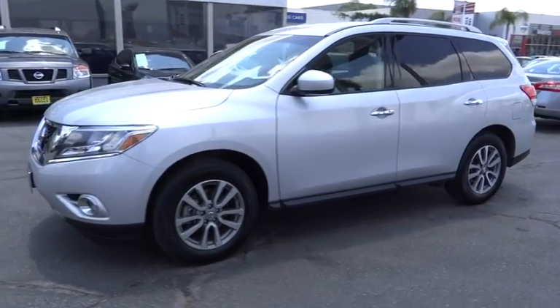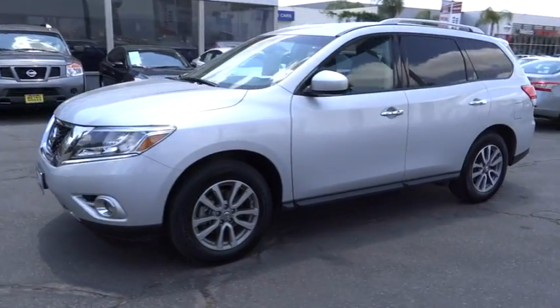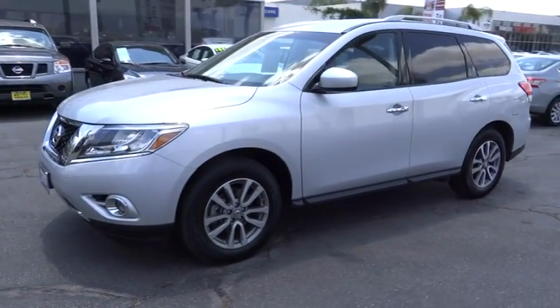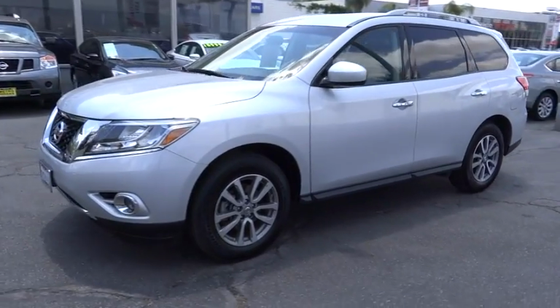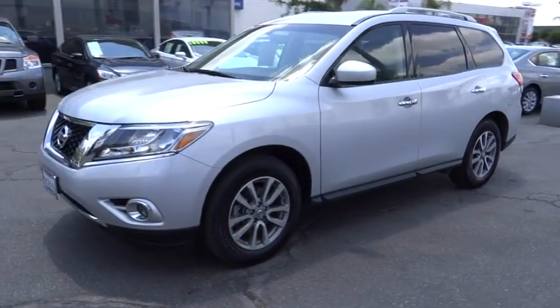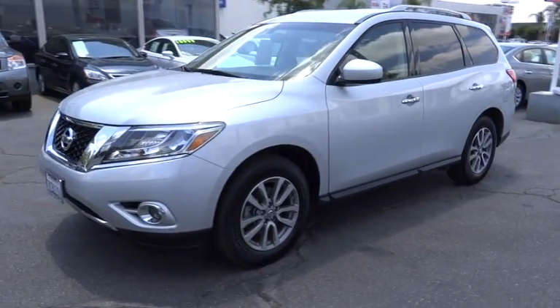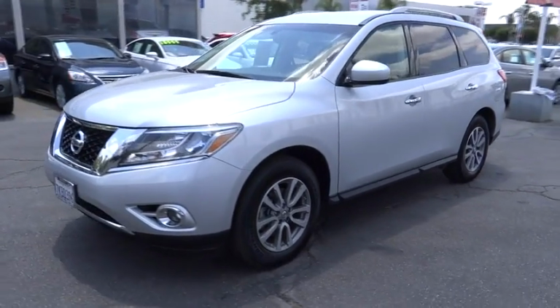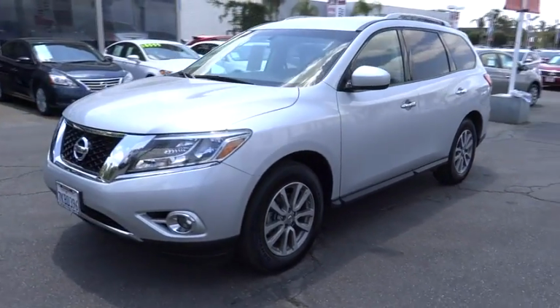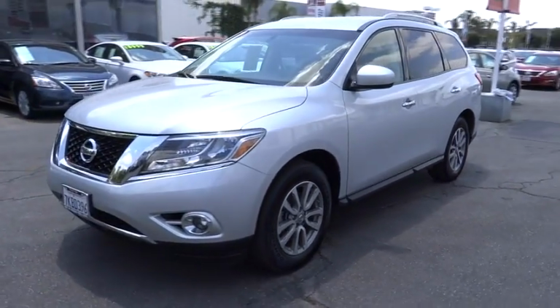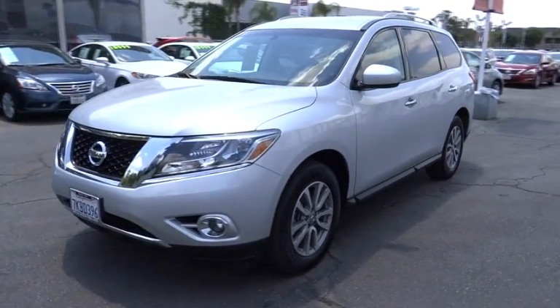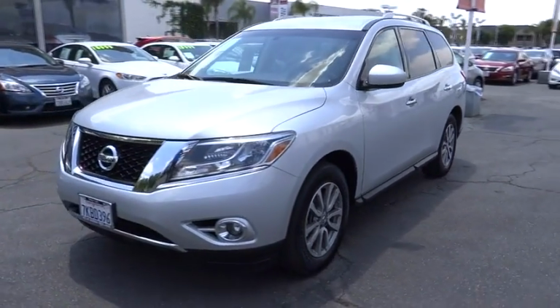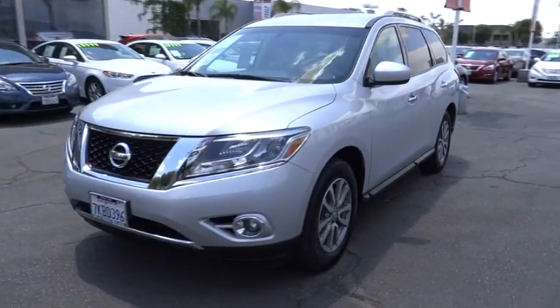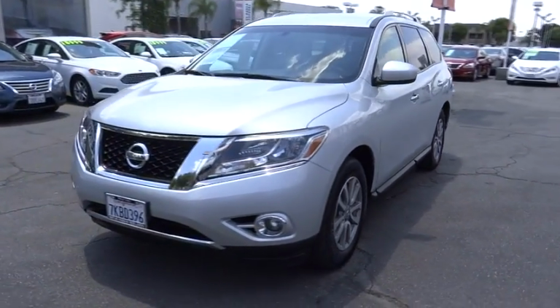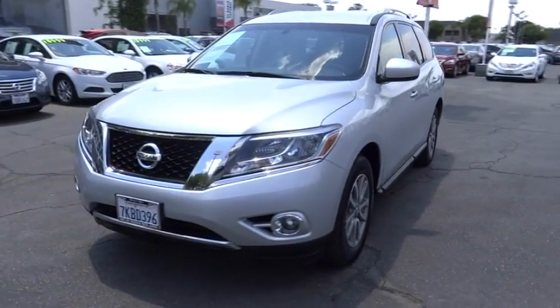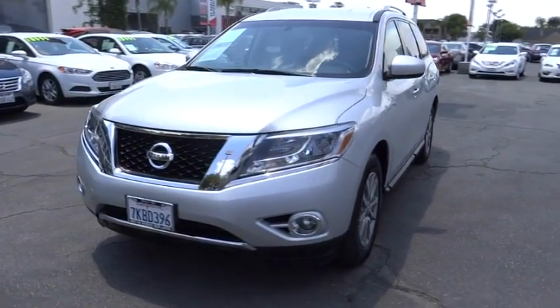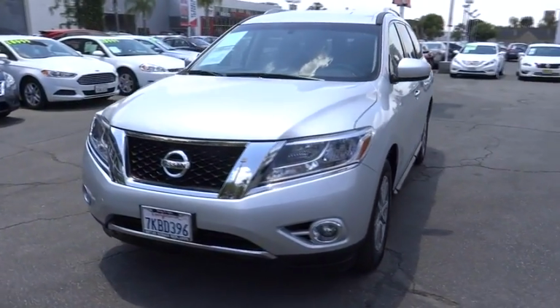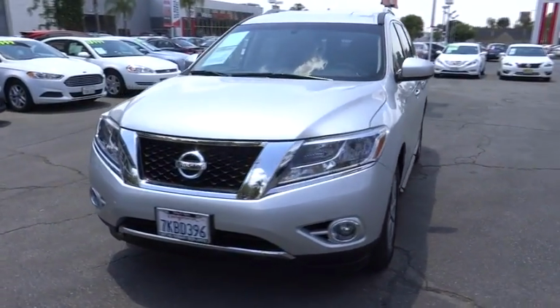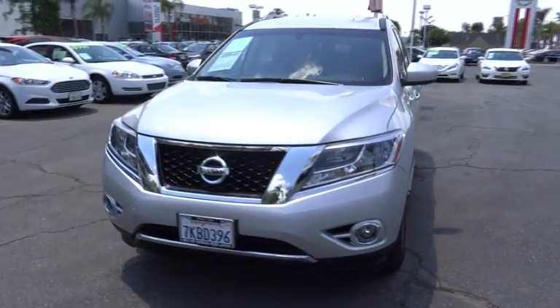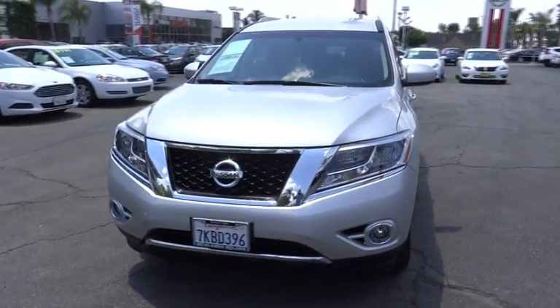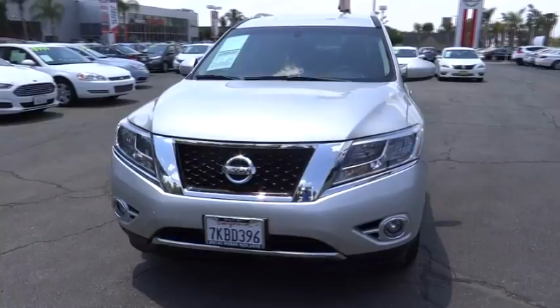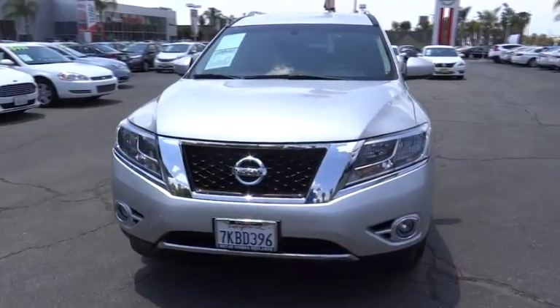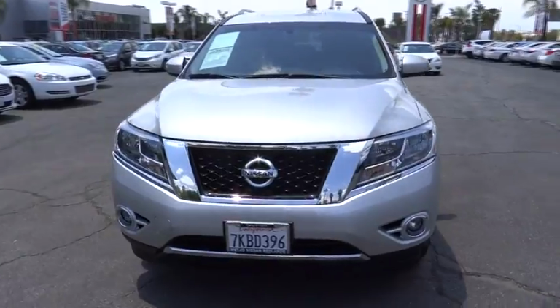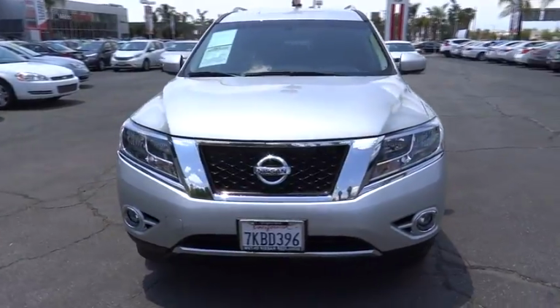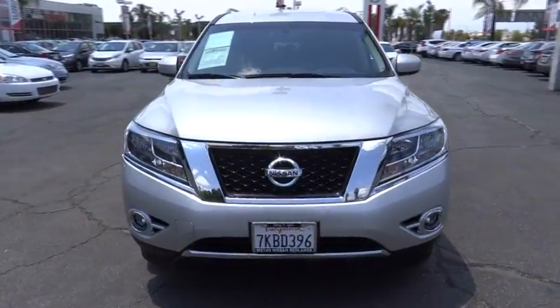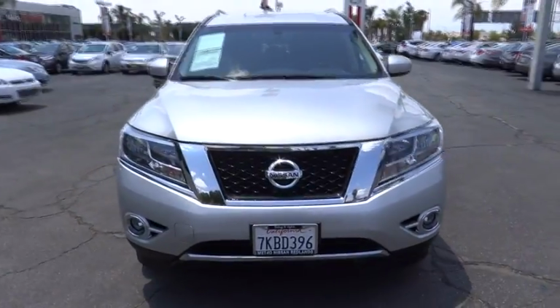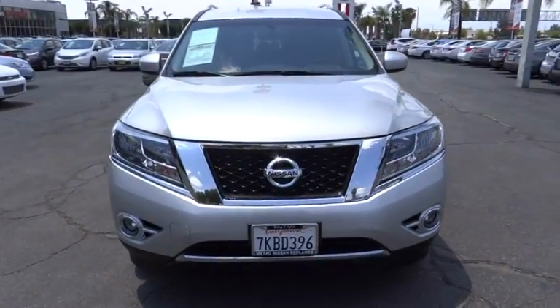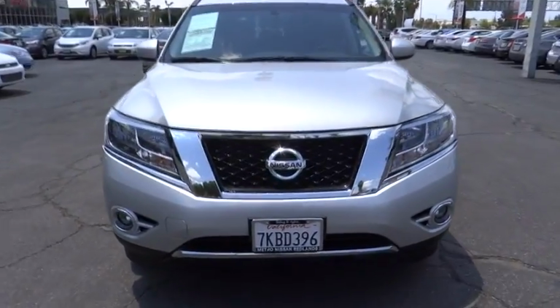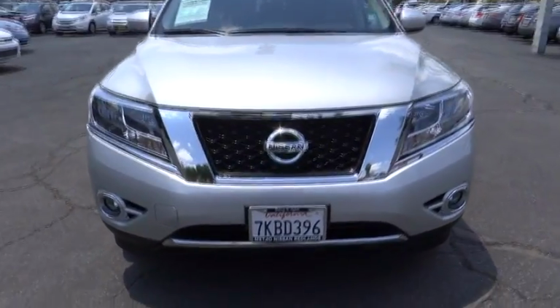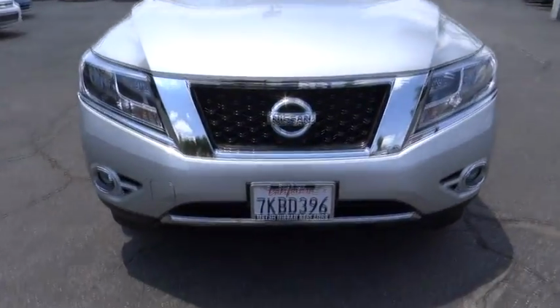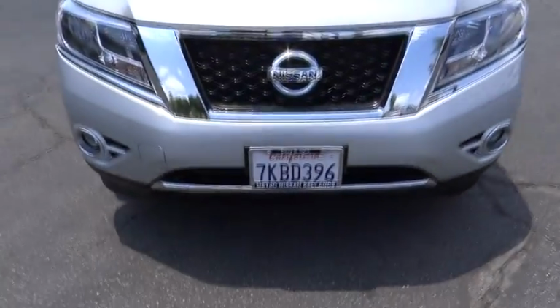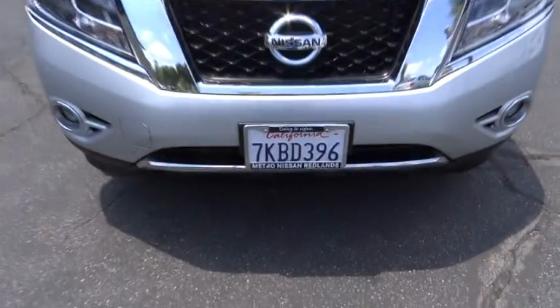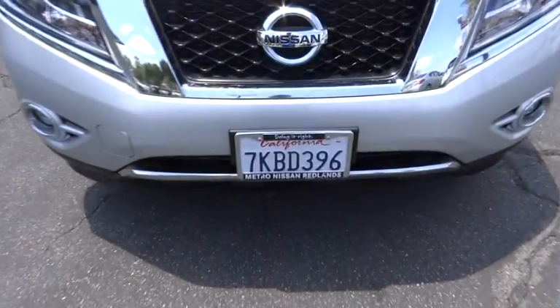AM-FM stereo radio, climate control, rear defrost, MP3 player, bucket seats, power door locks, CD player.